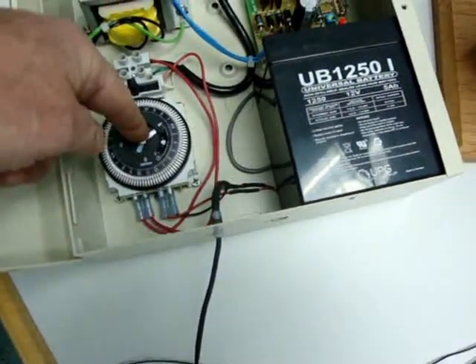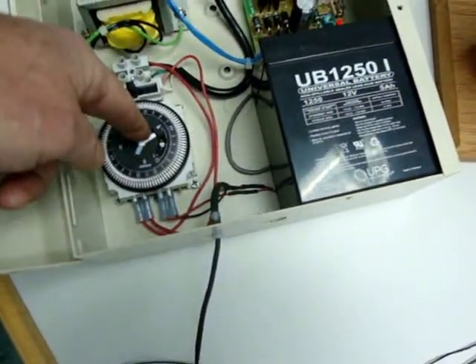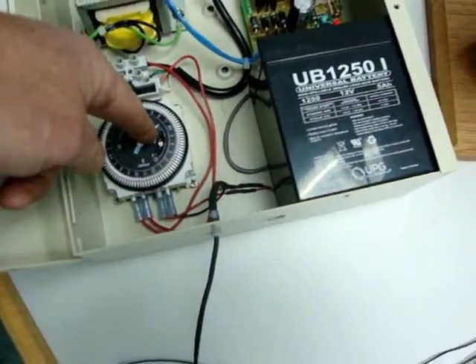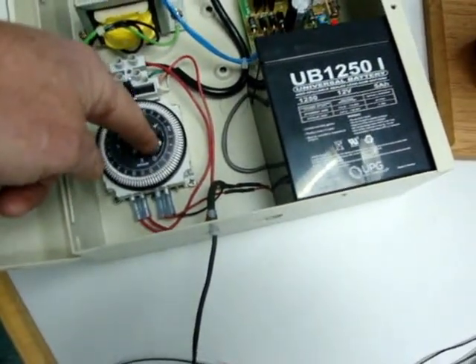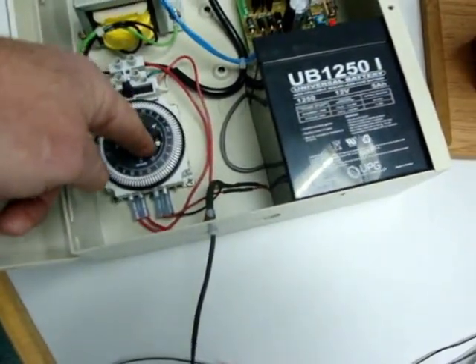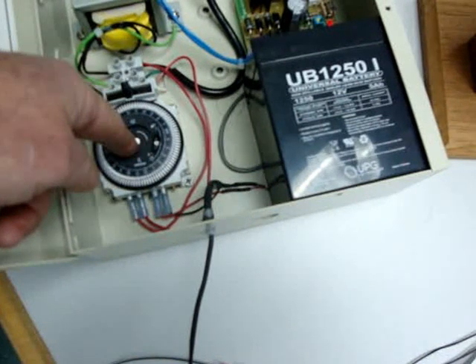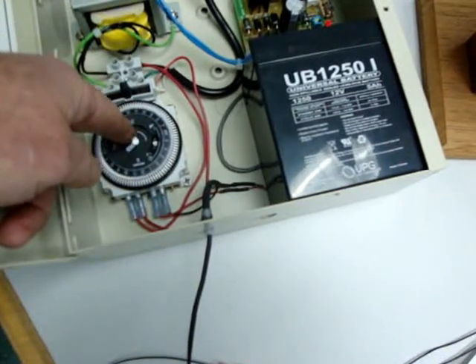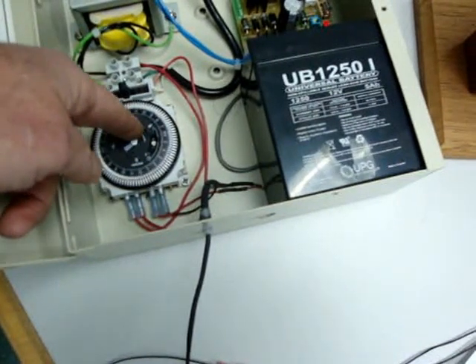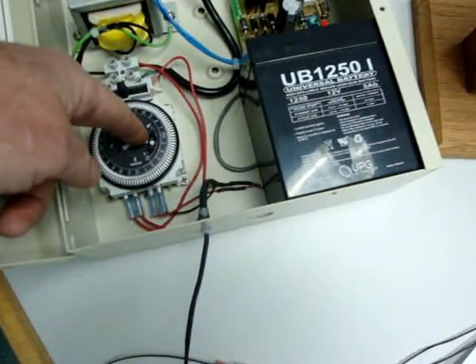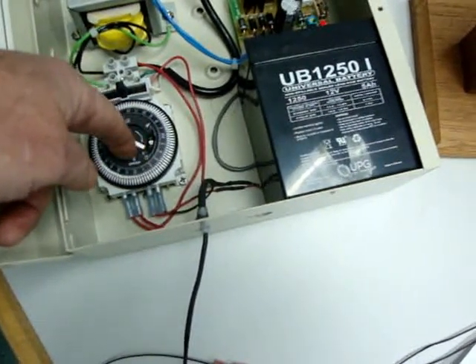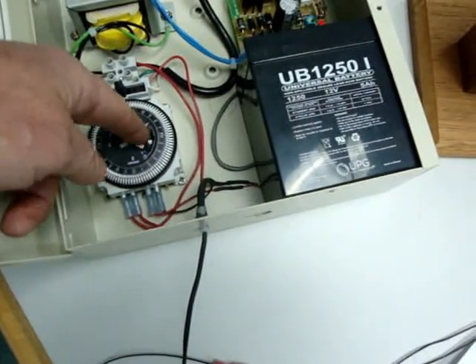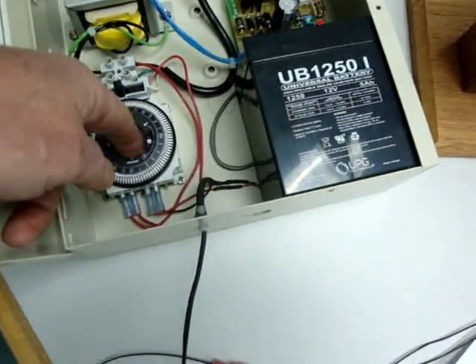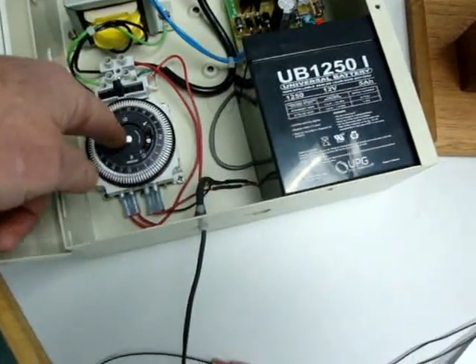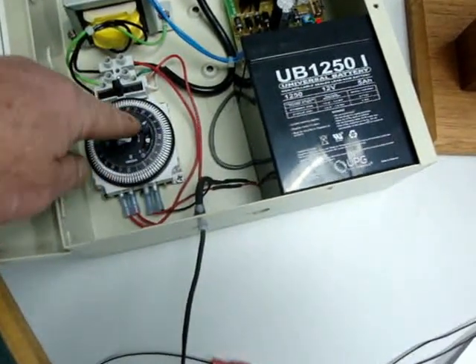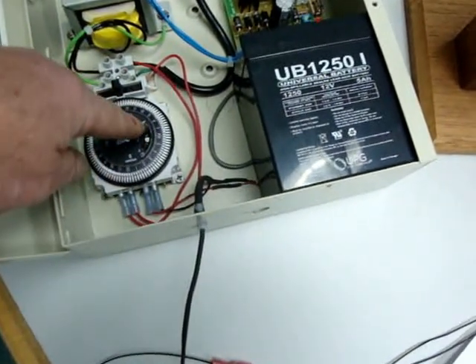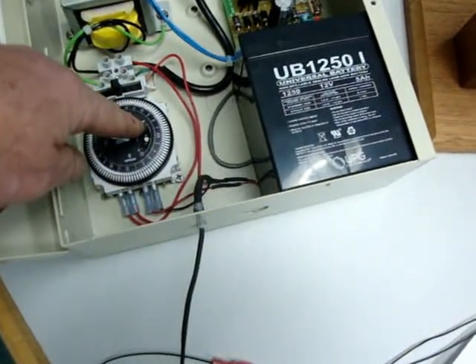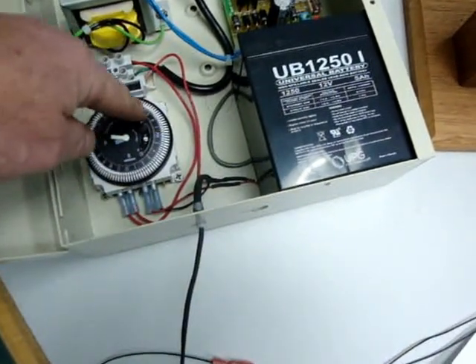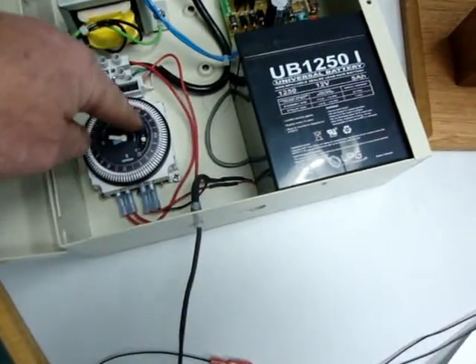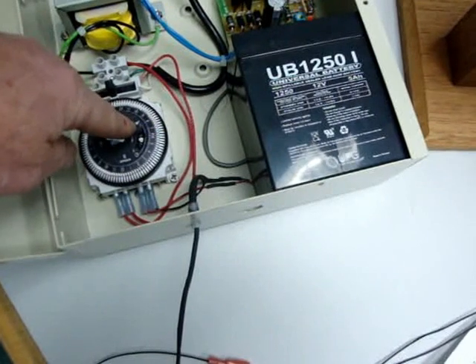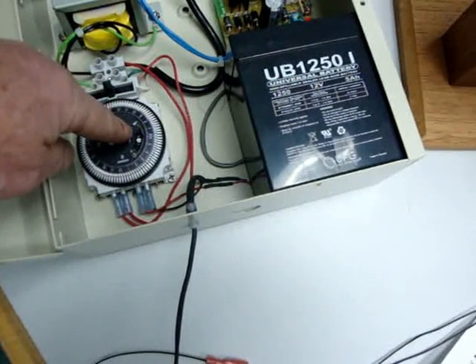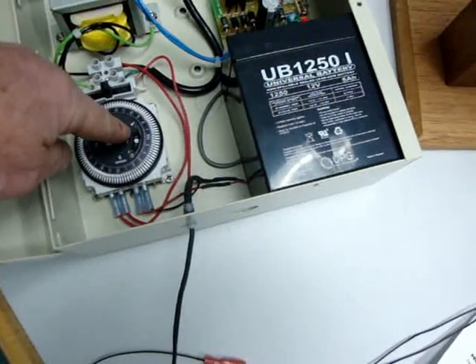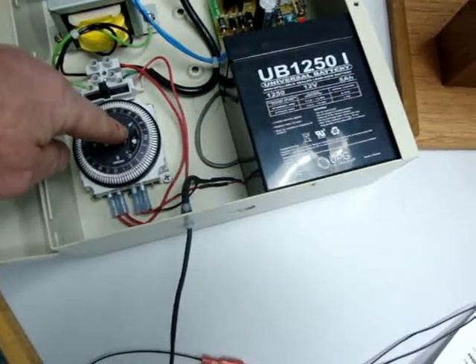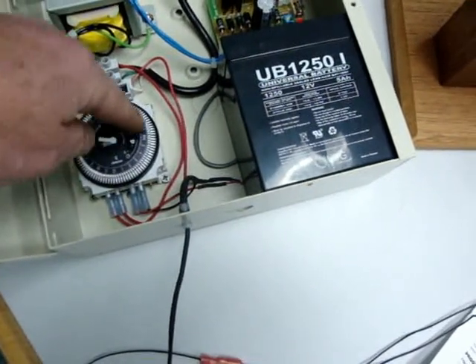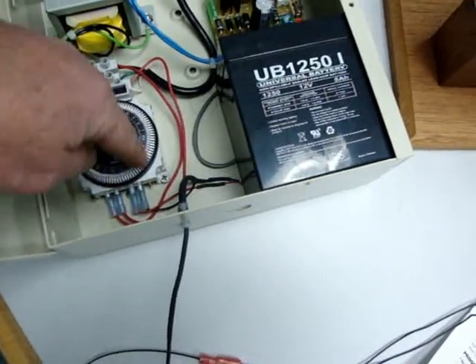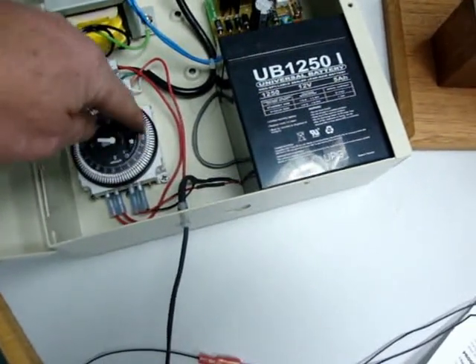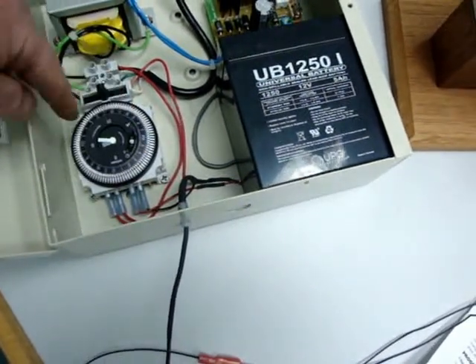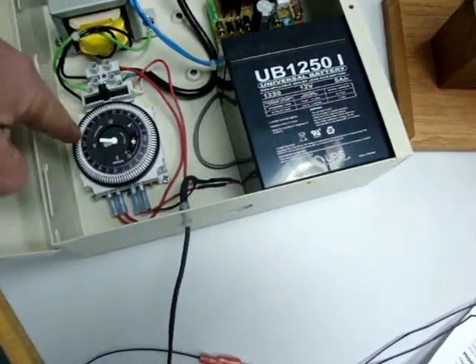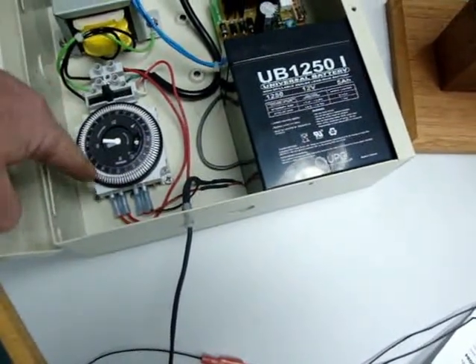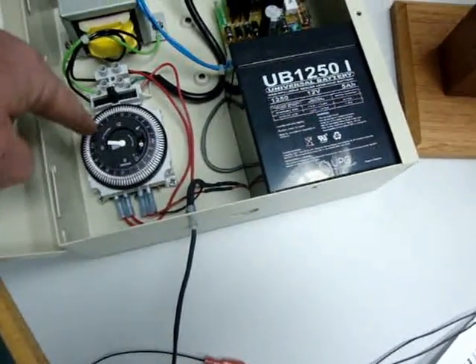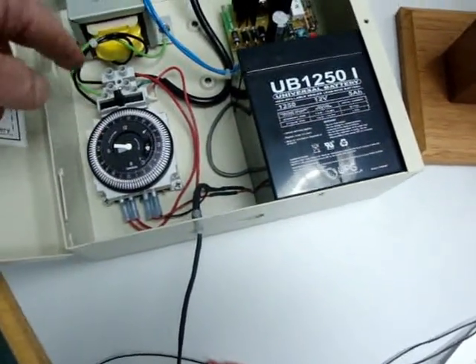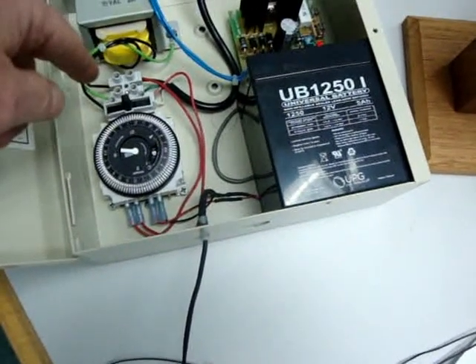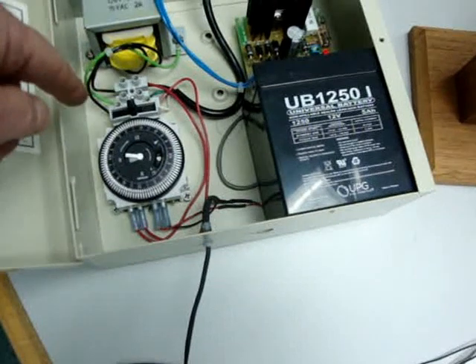Set the time by moving the little minute hand clockwise until the time aligns with this arrow right over here. This is the PM side. This is the AM side. It's pretty easy to read.